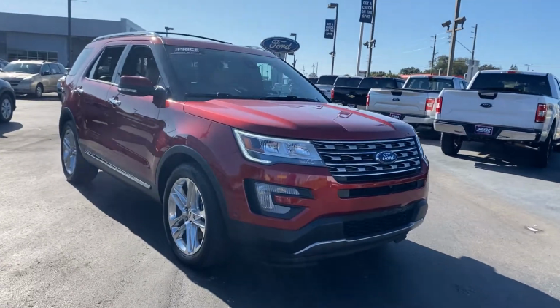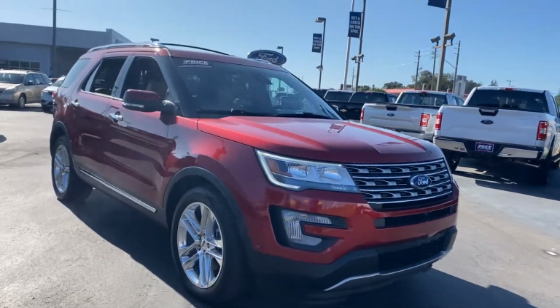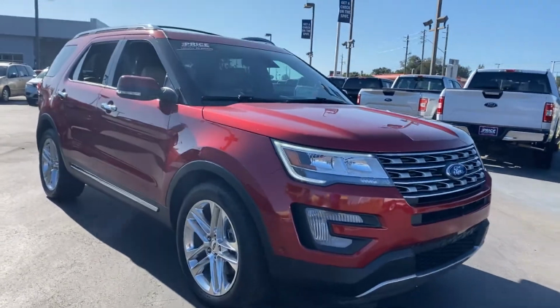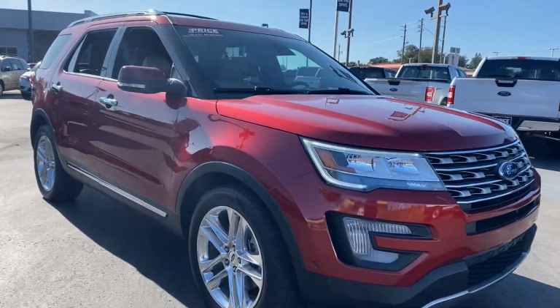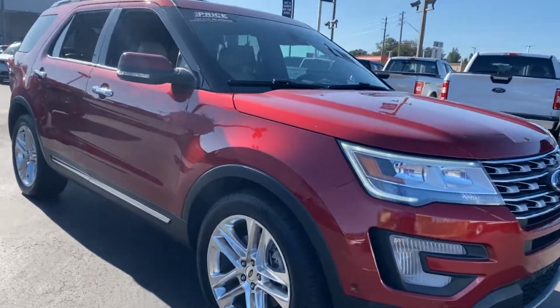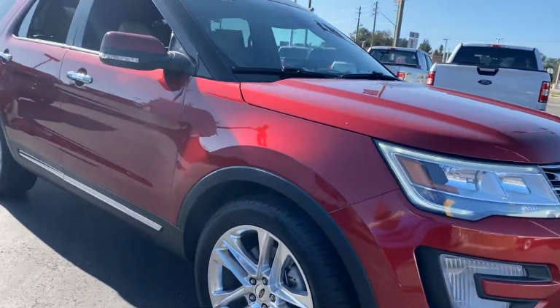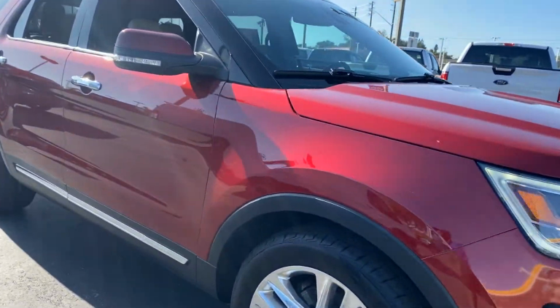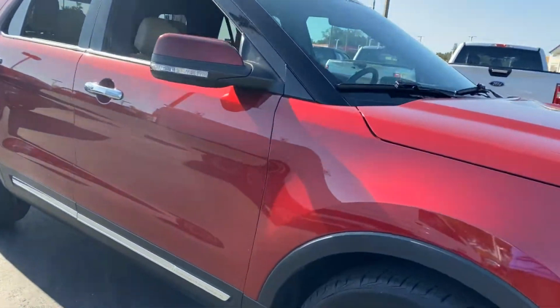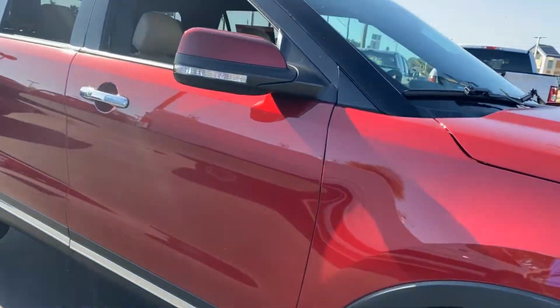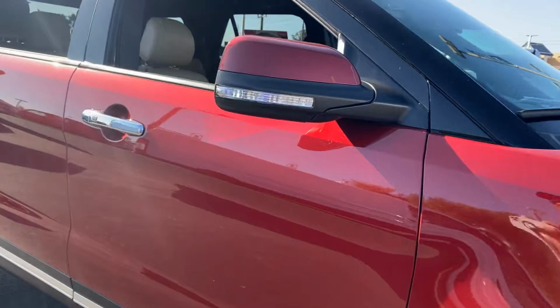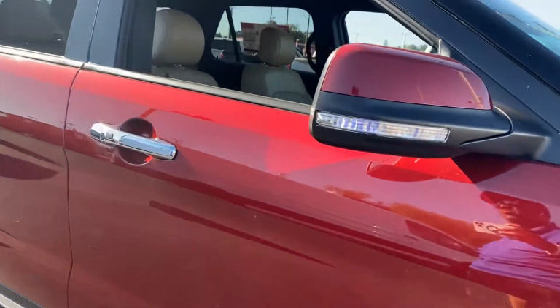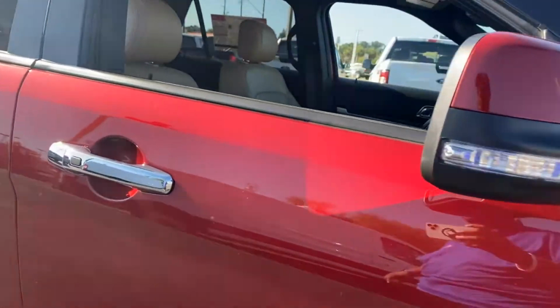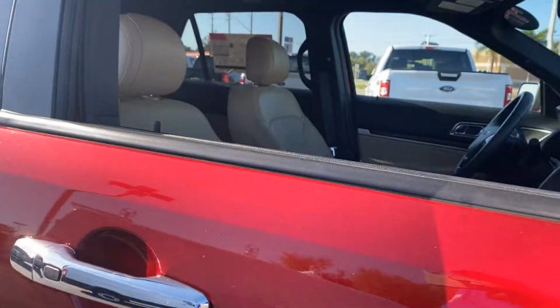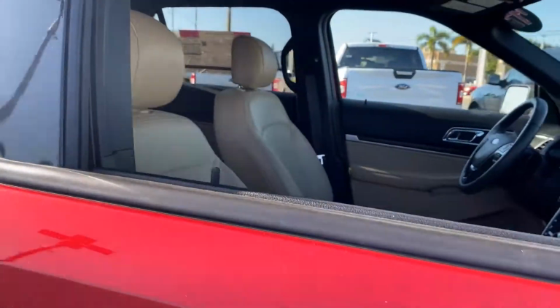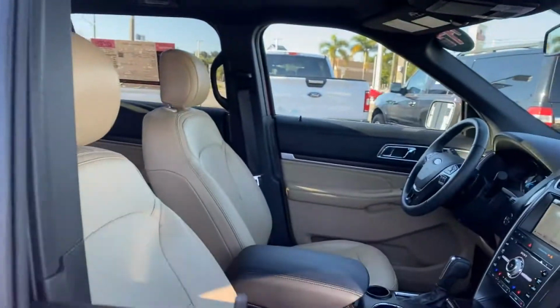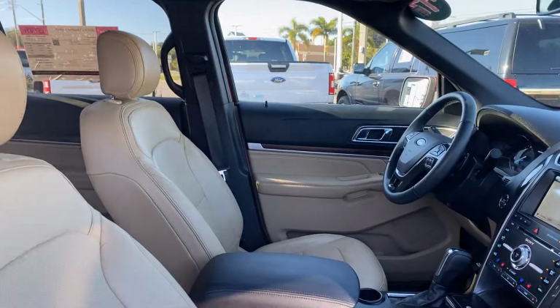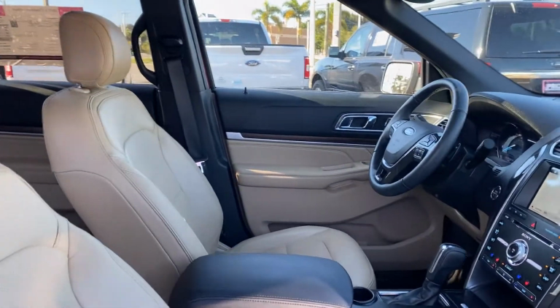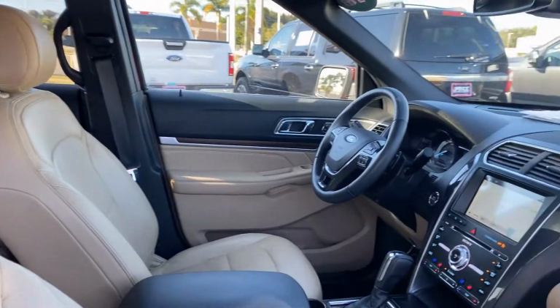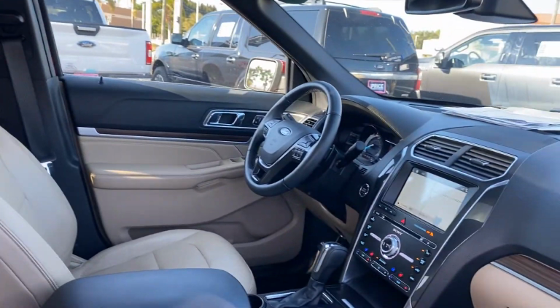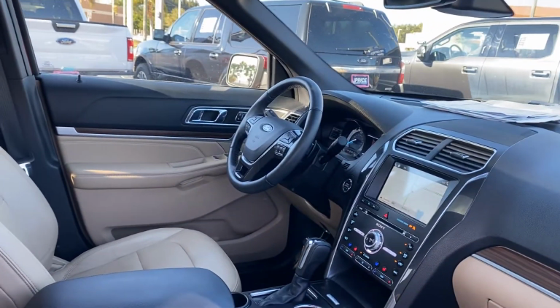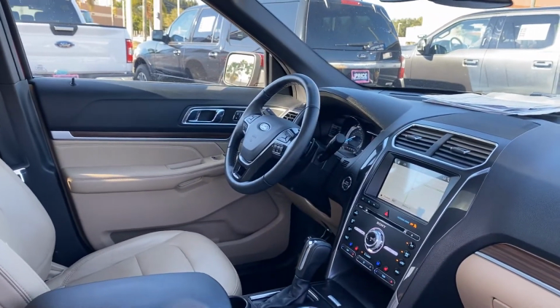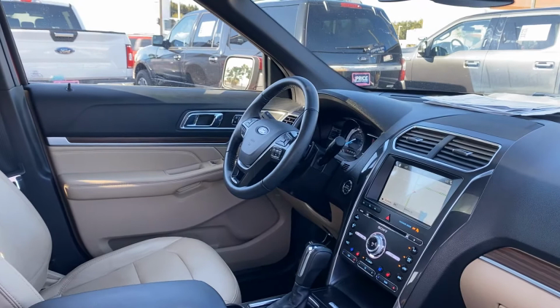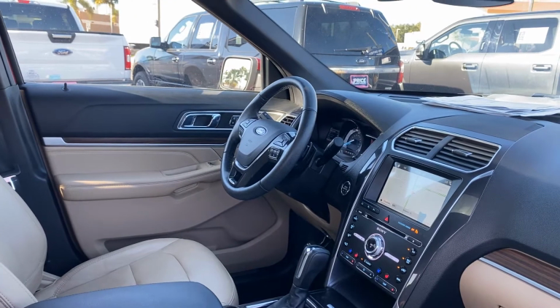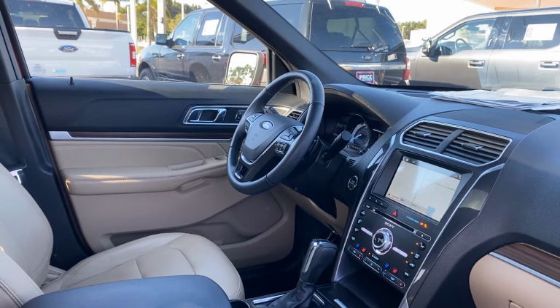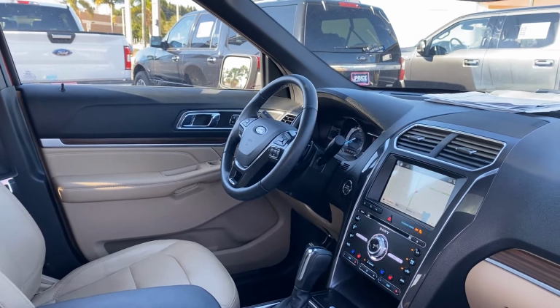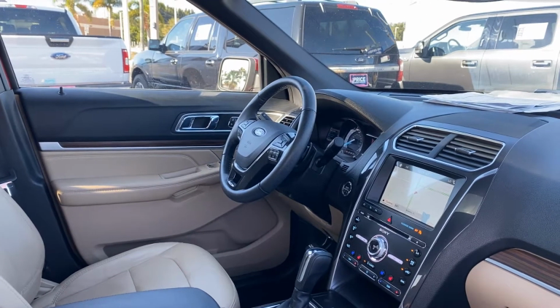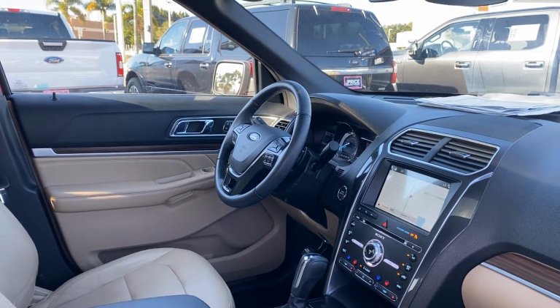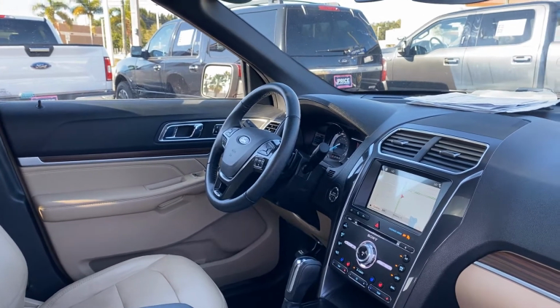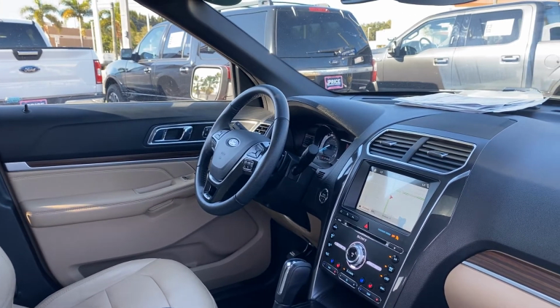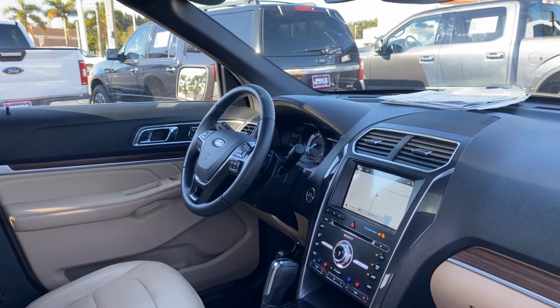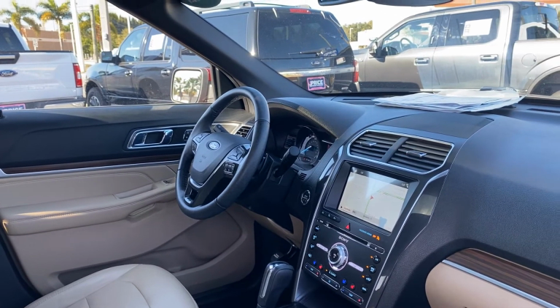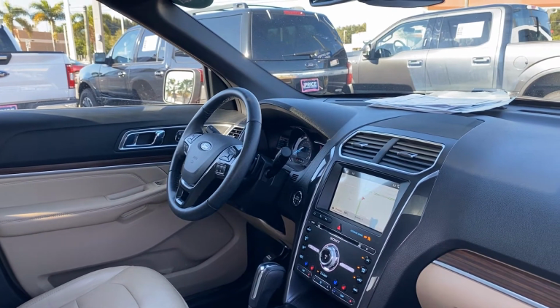This is a 2017 Ford Explorer Limited, ruby red over beige leather interior, power driver's seat, memory seating on the driver's side, power windows, locks, mirrors, leather wrapped steering wheel, and paddle shifters.